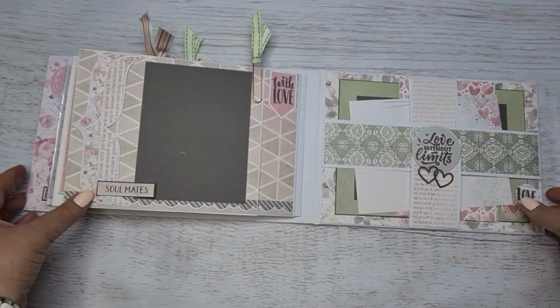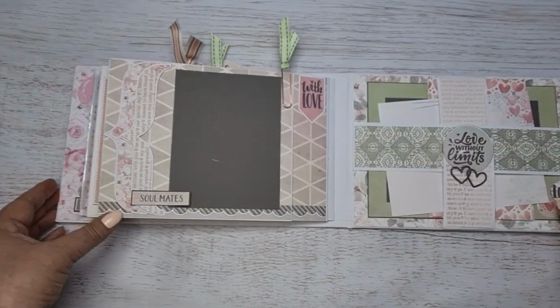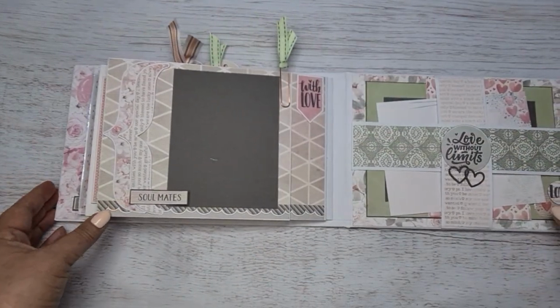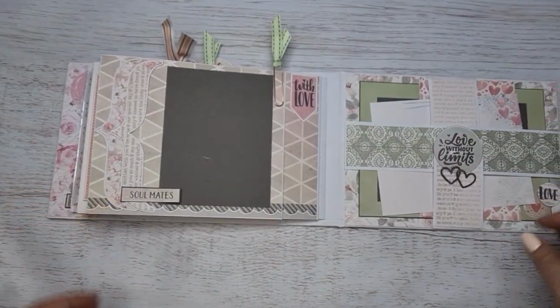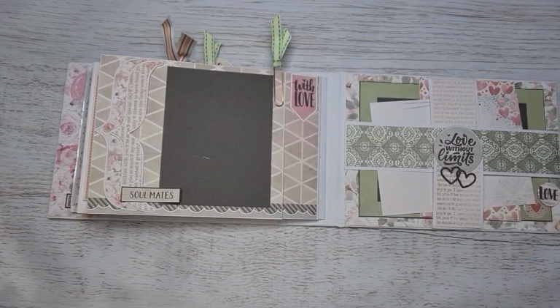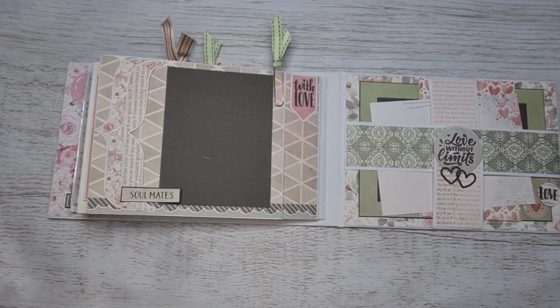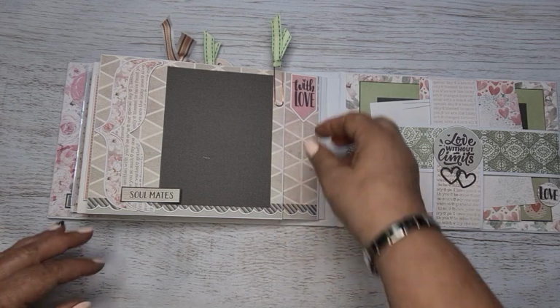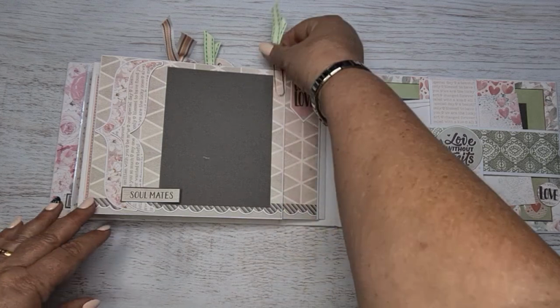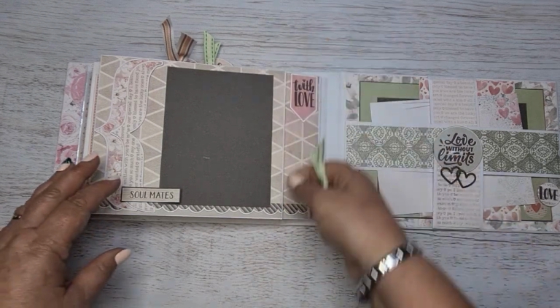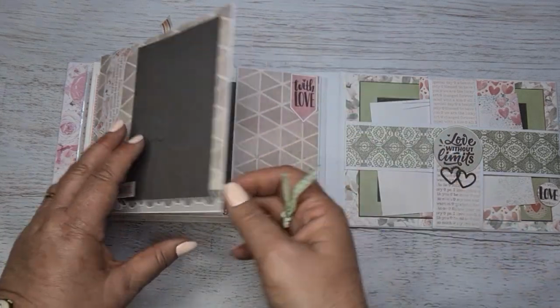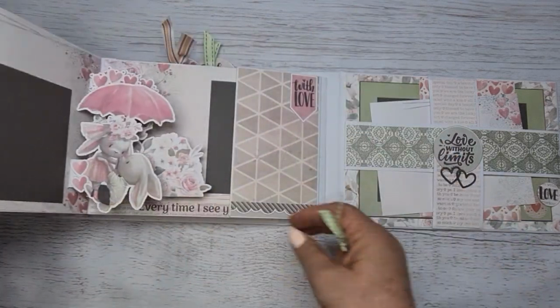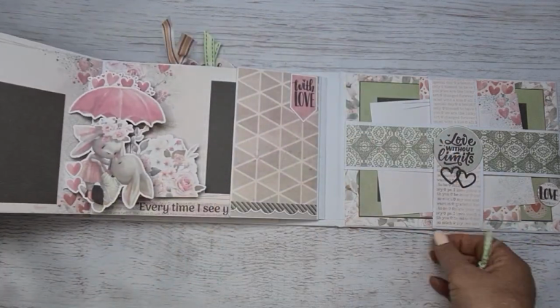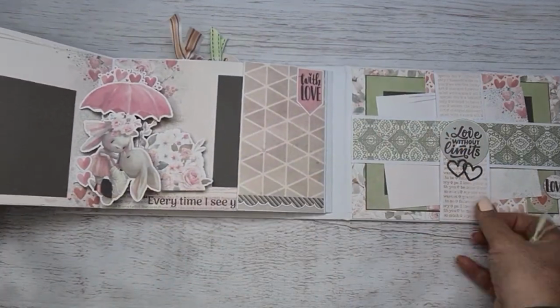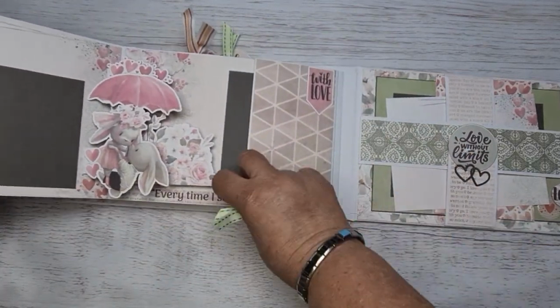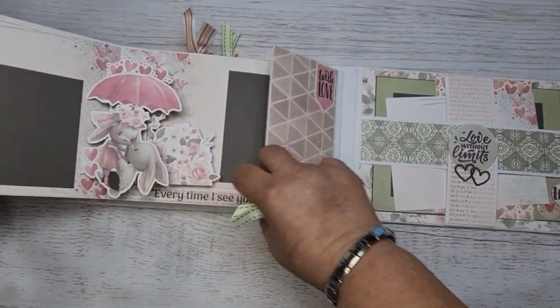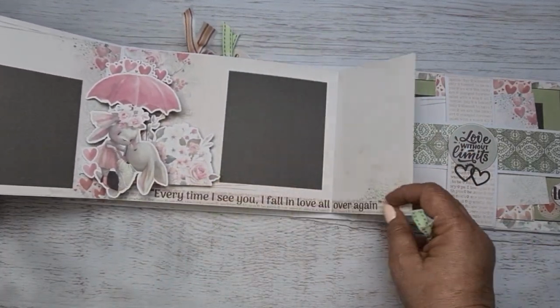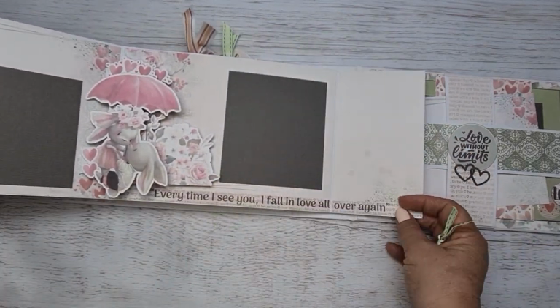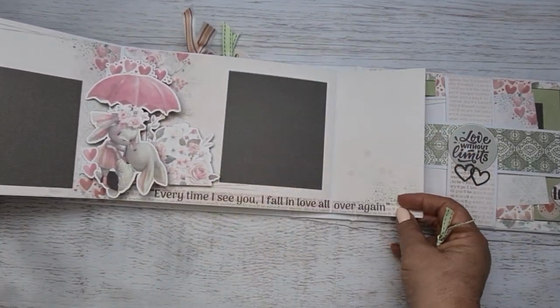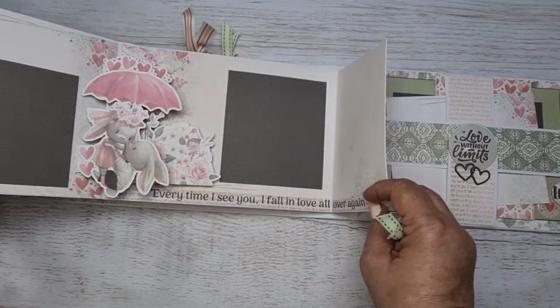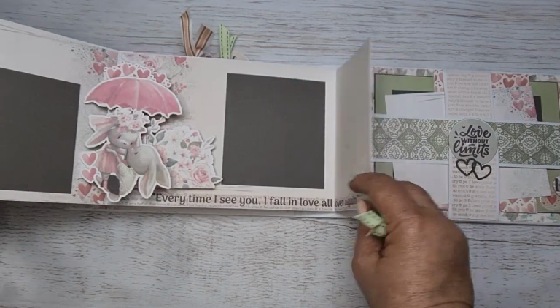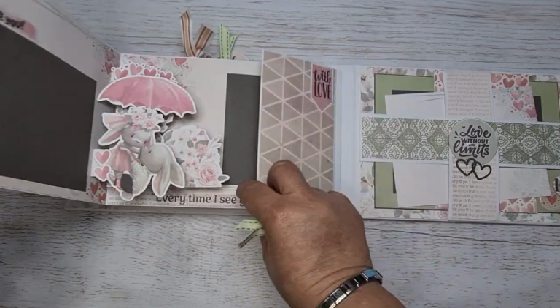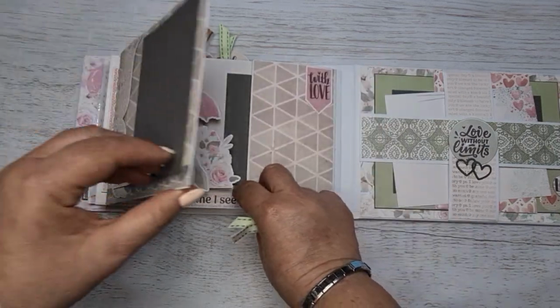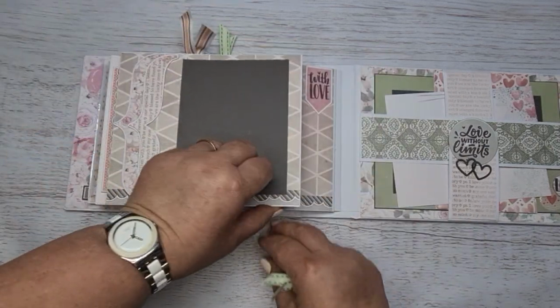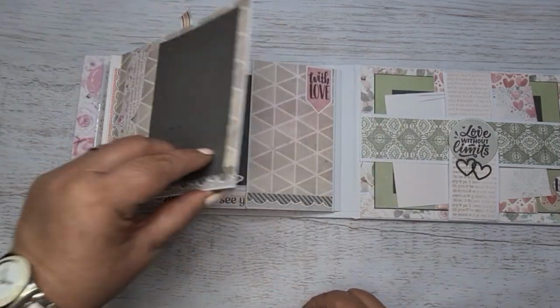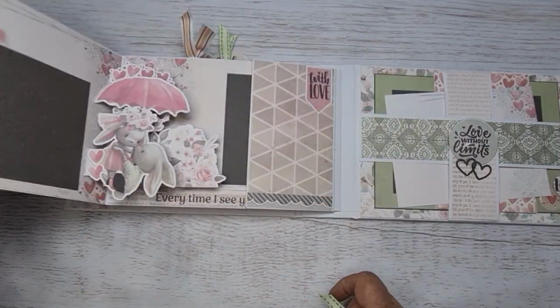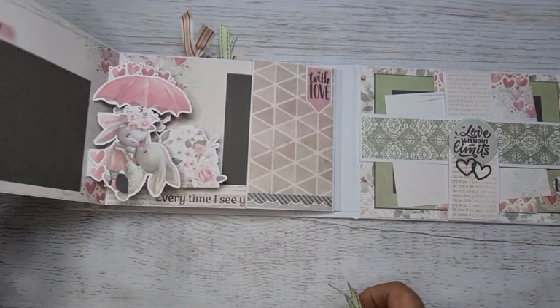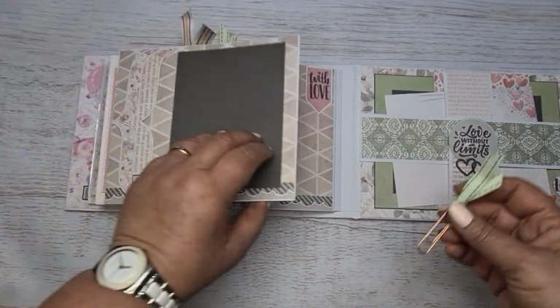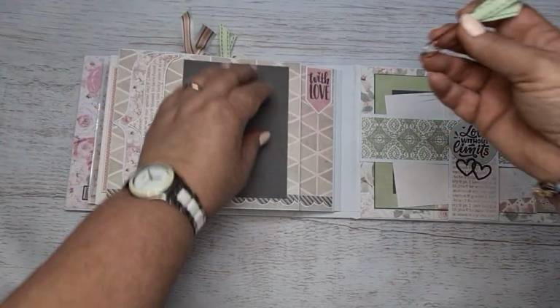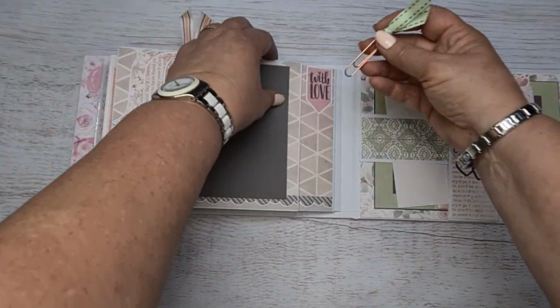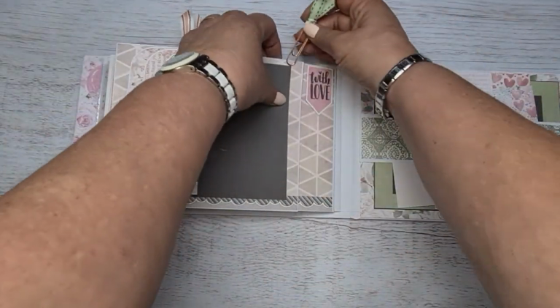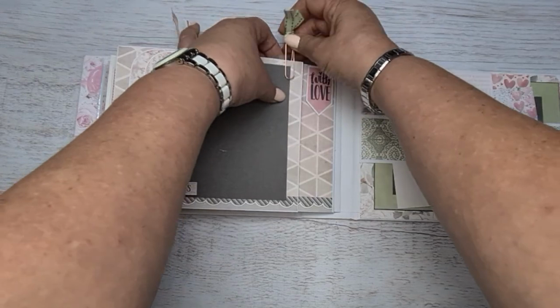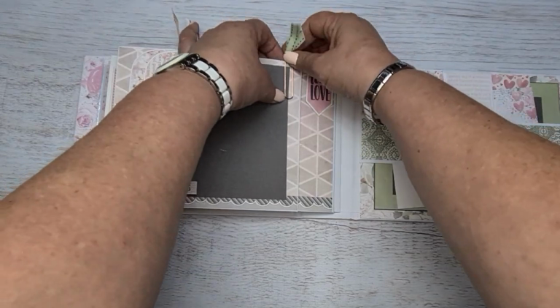And then turning onto the last page, page six. It's got a cute little pop-out — how cute is that? Very, very cute little pop-up. And I have just also closed it with a paper clip.